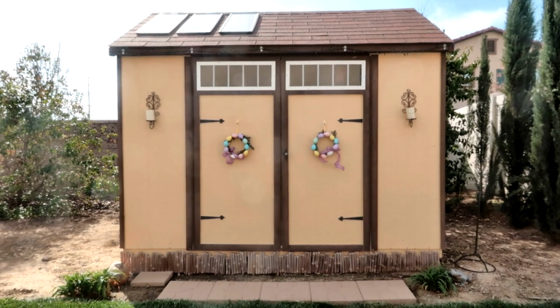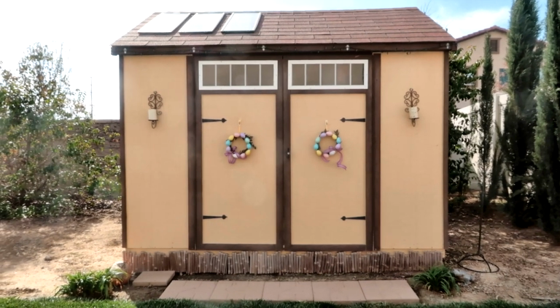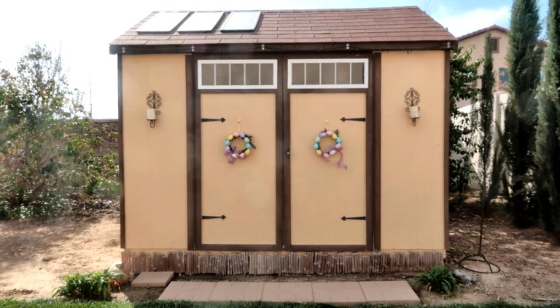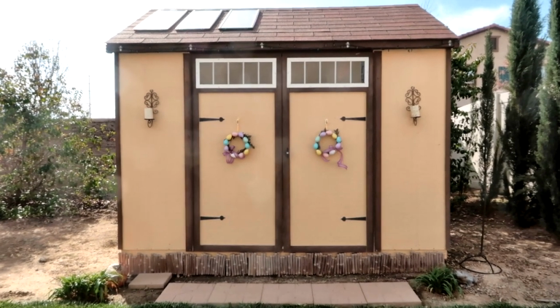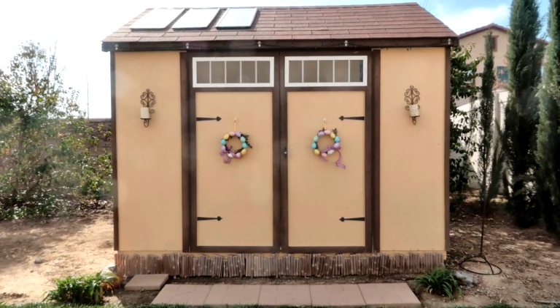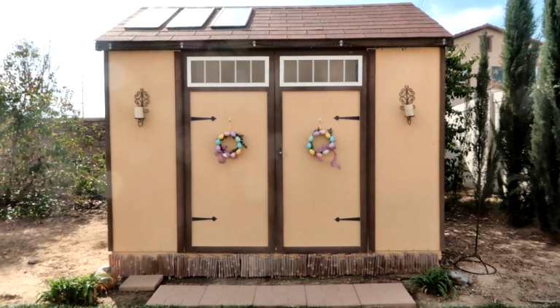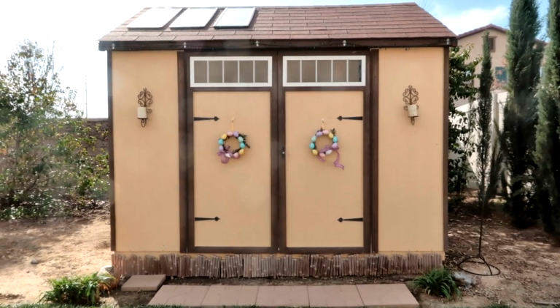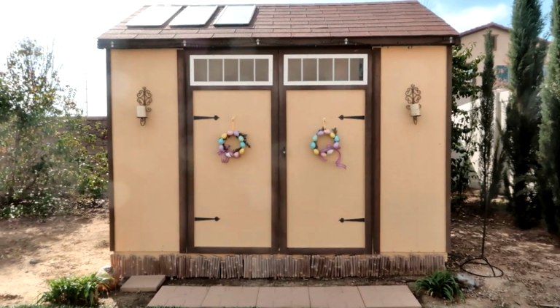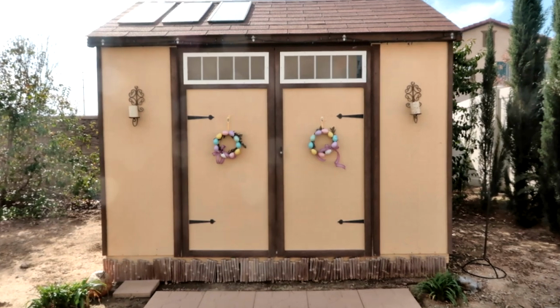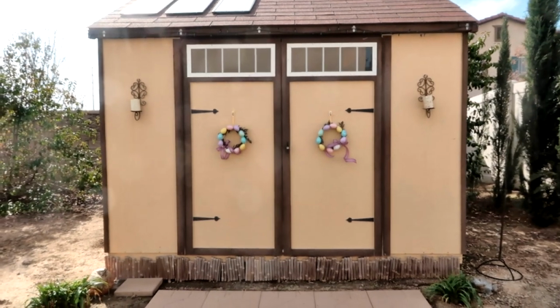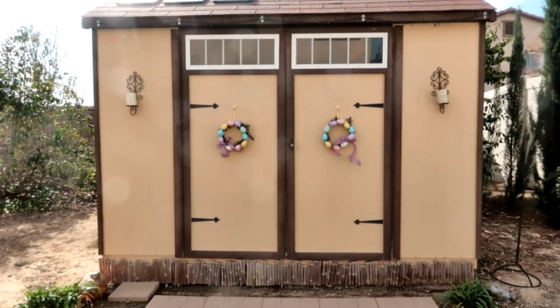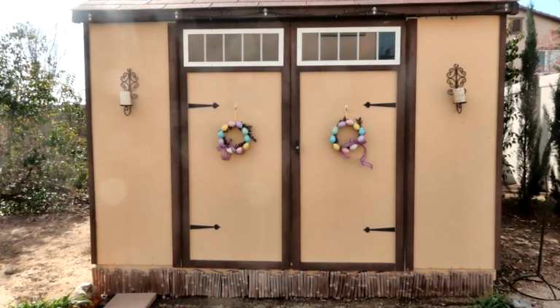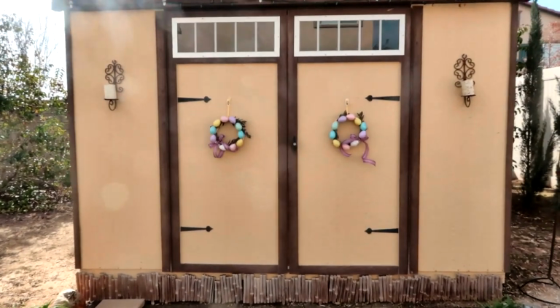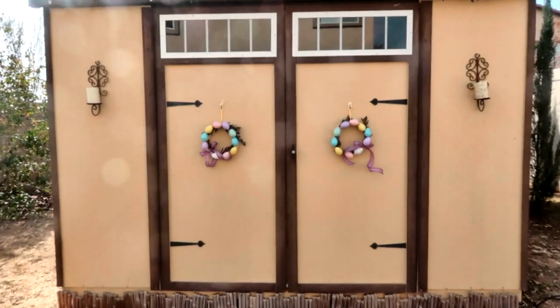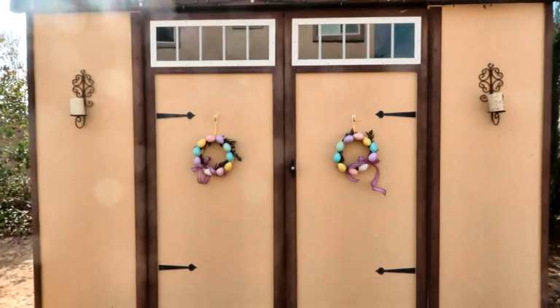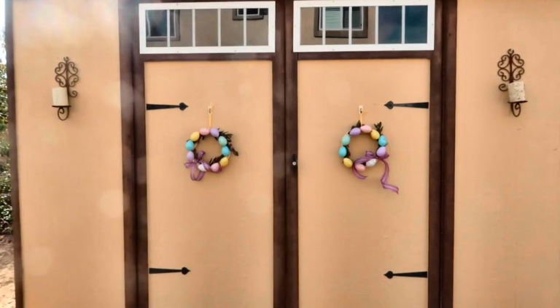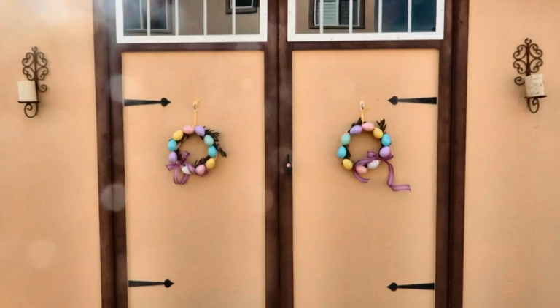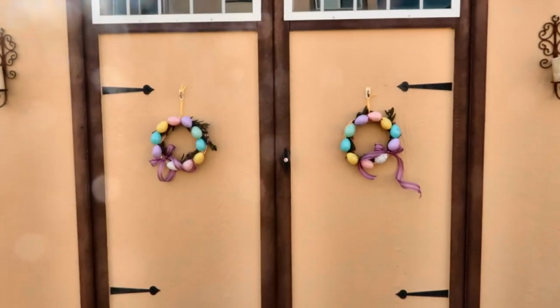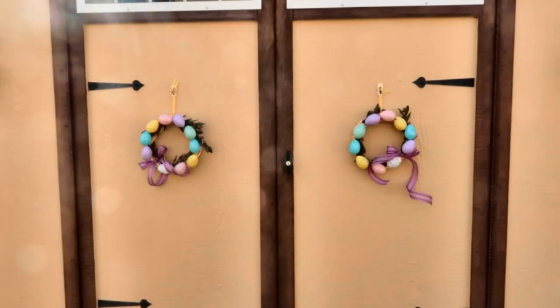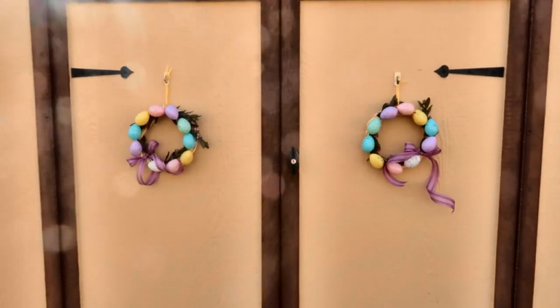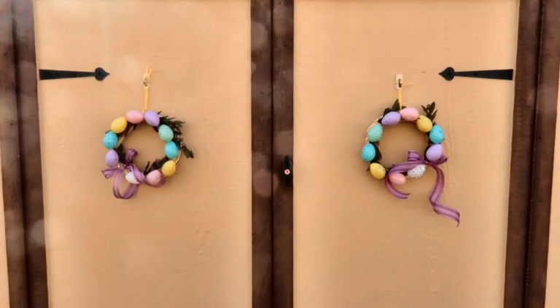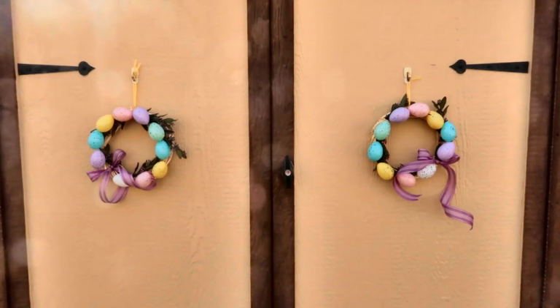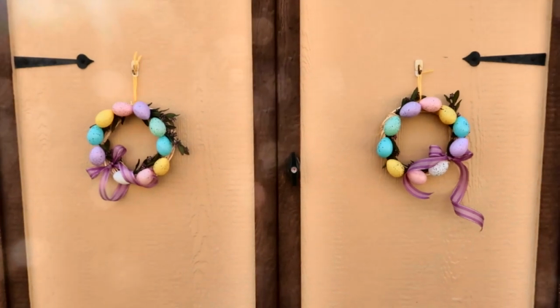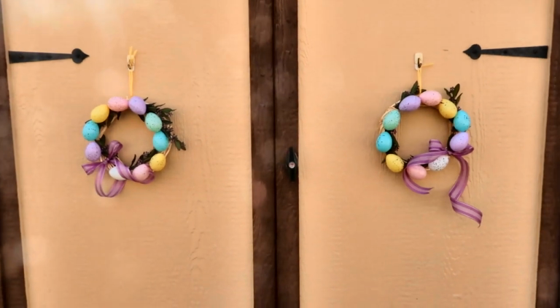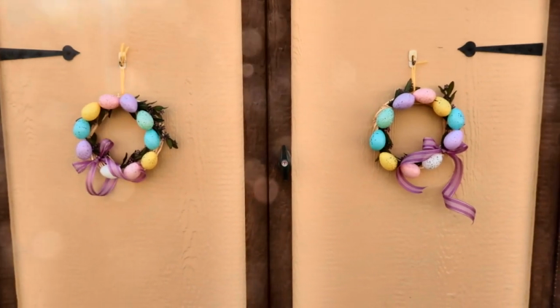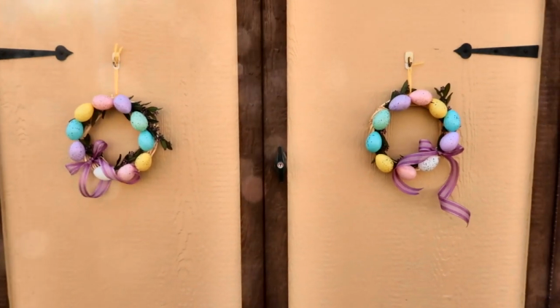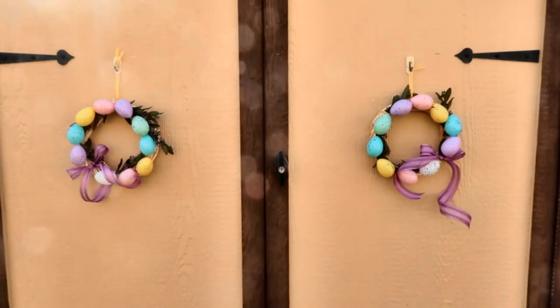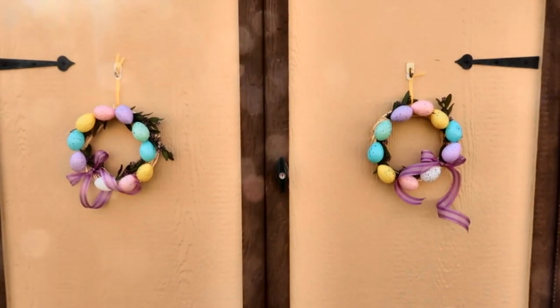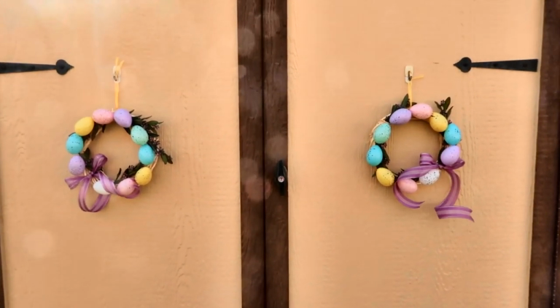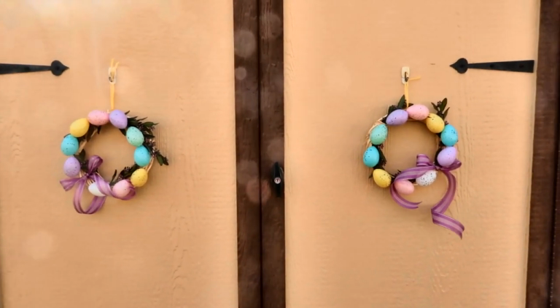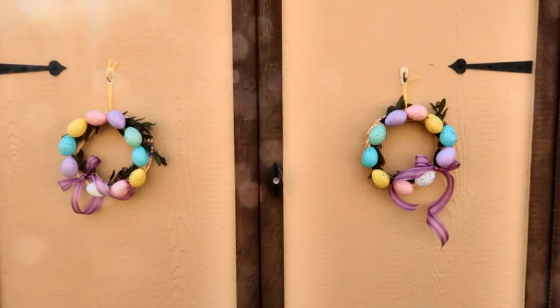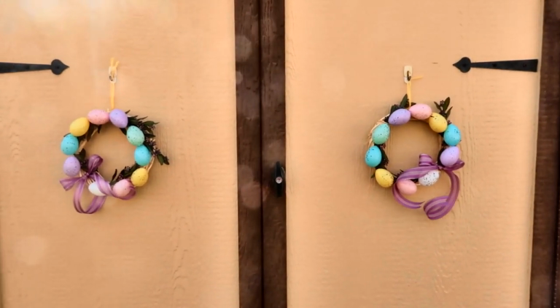I have my wreaths hanging on my shed. They turned out so cute — I really, really like them. I think they're really perfect for what I was looking for.